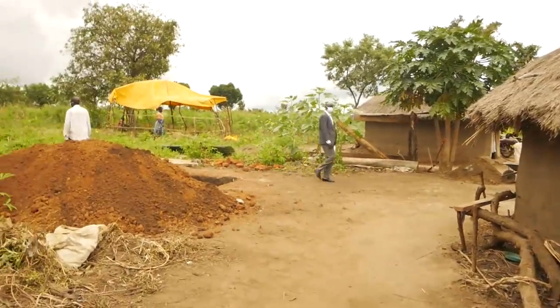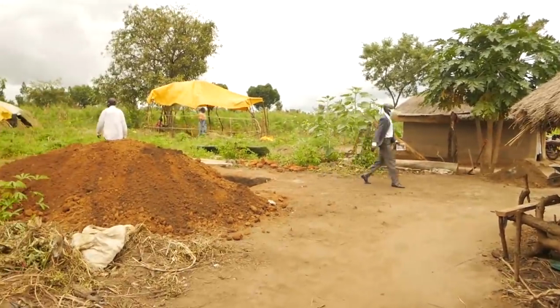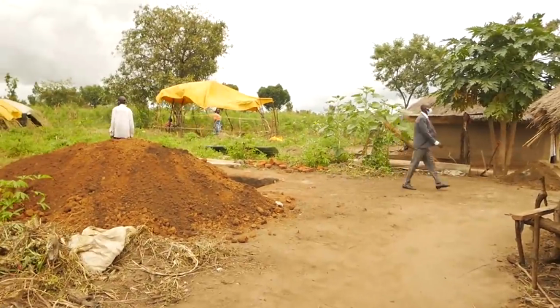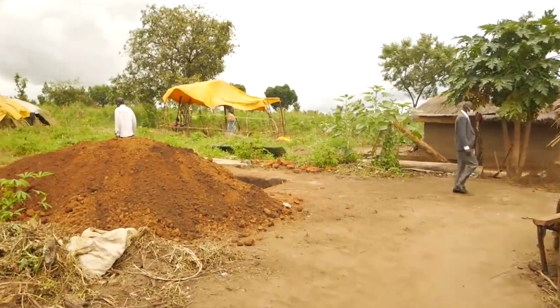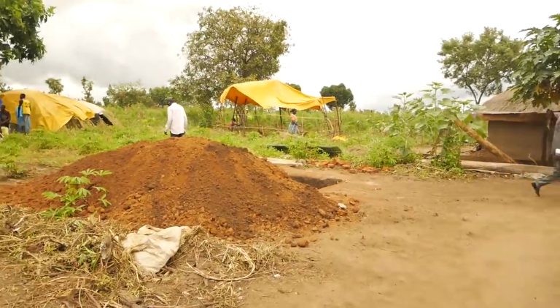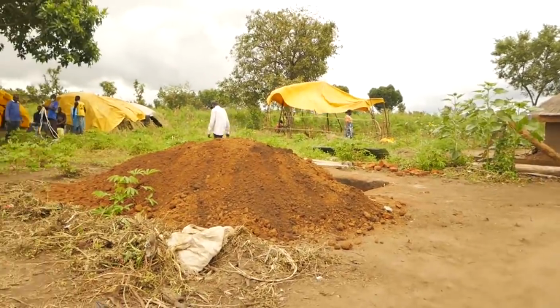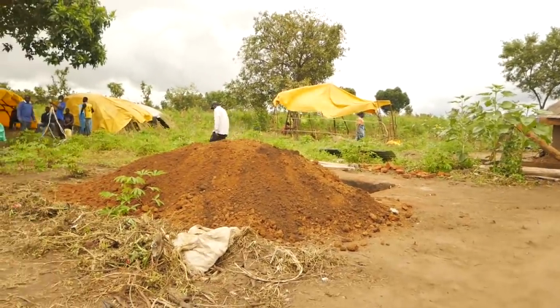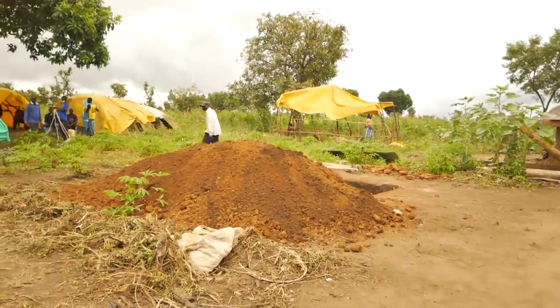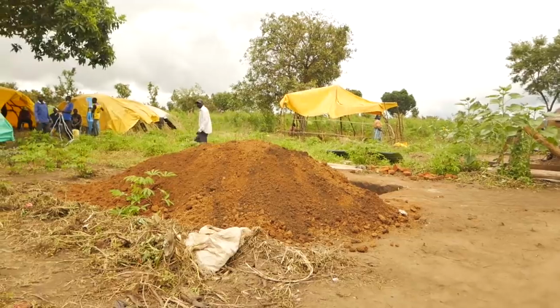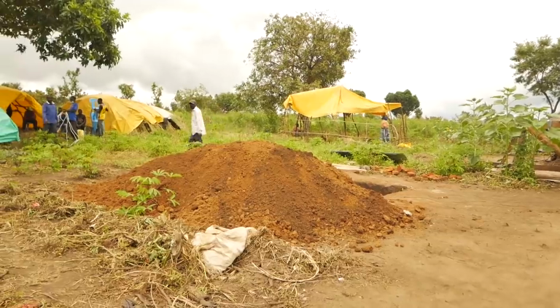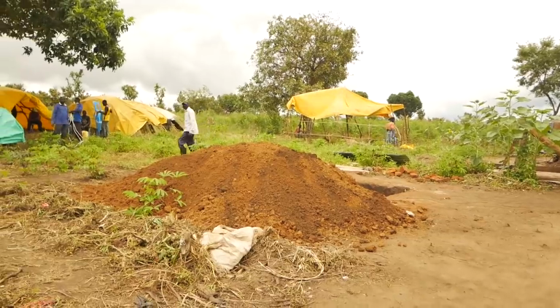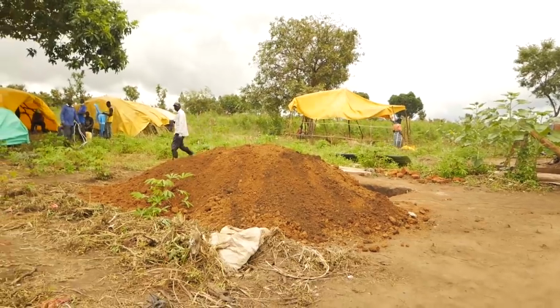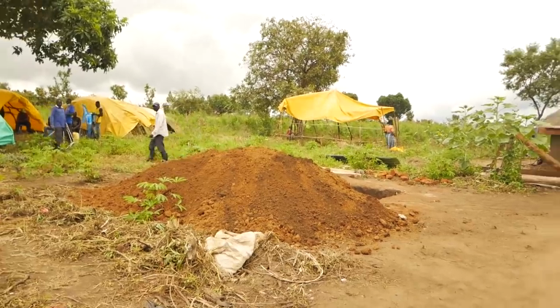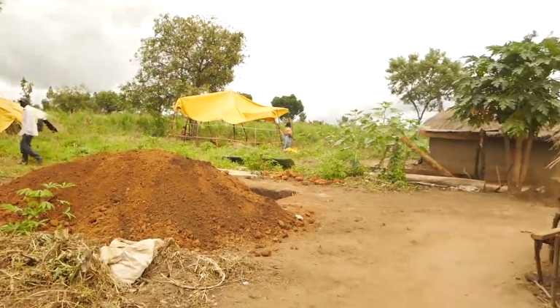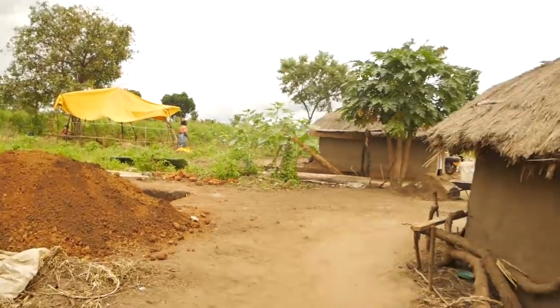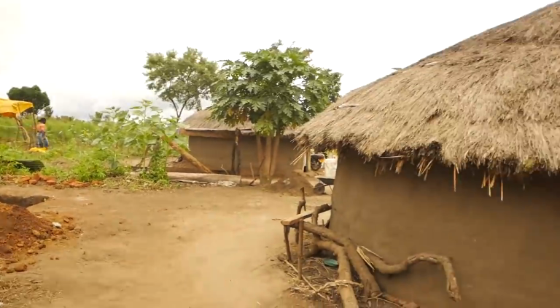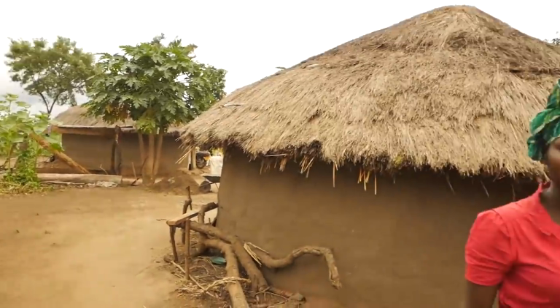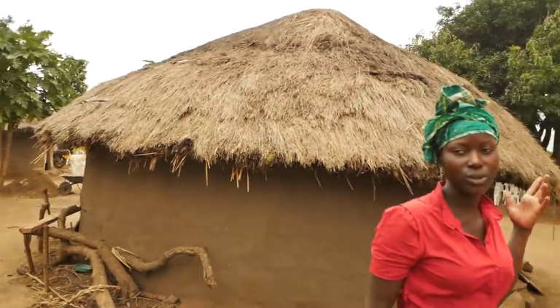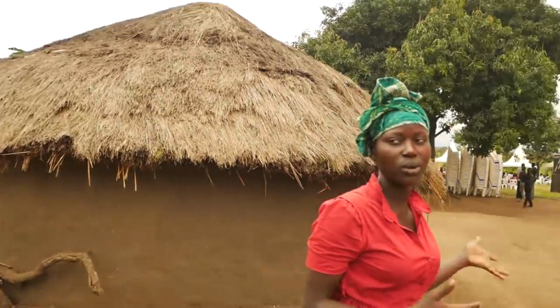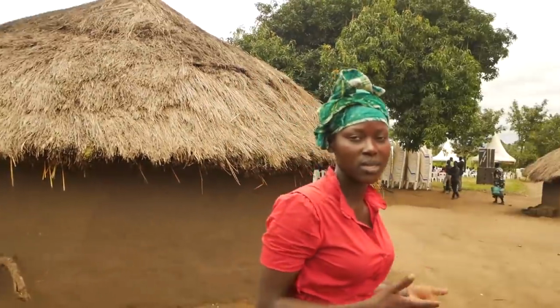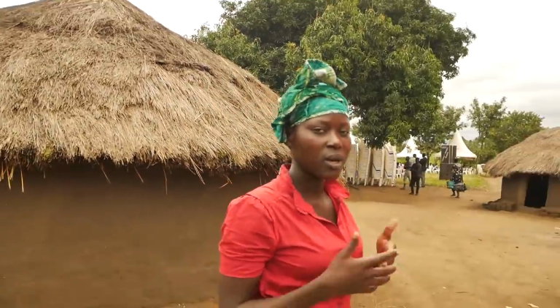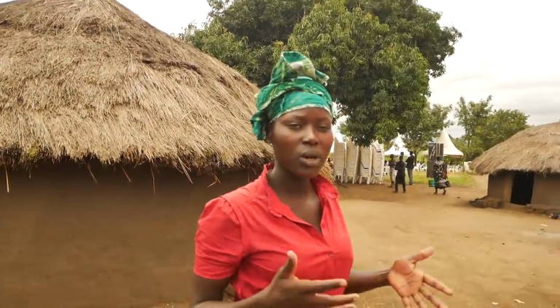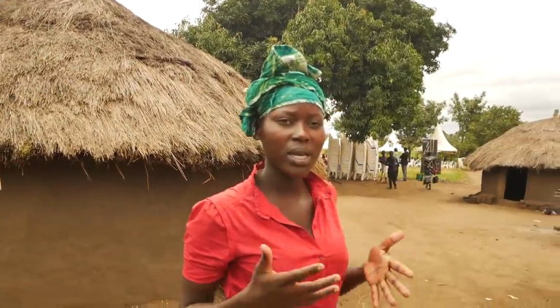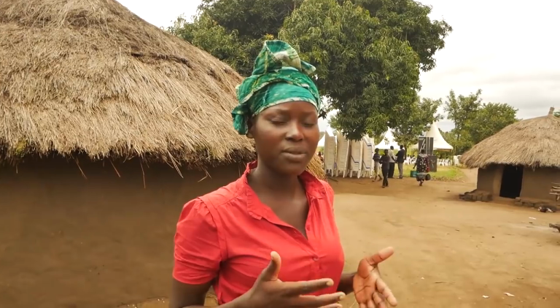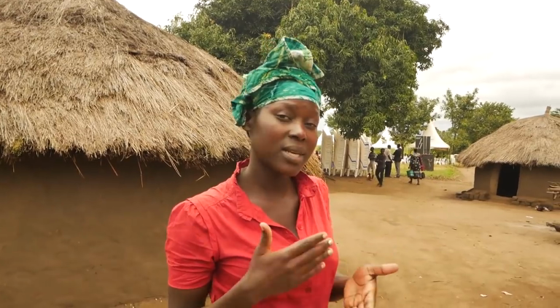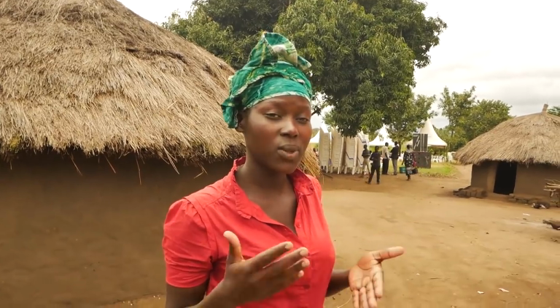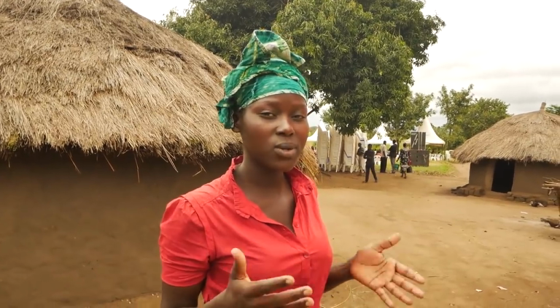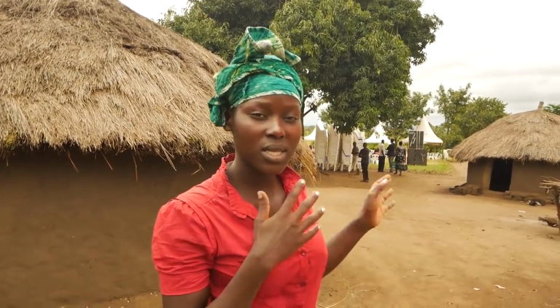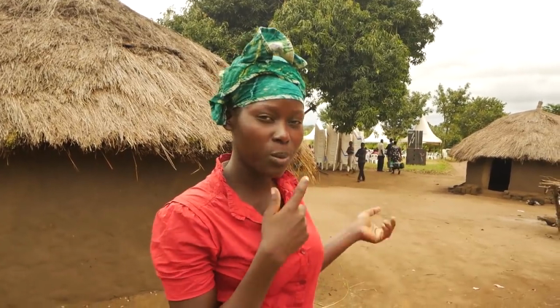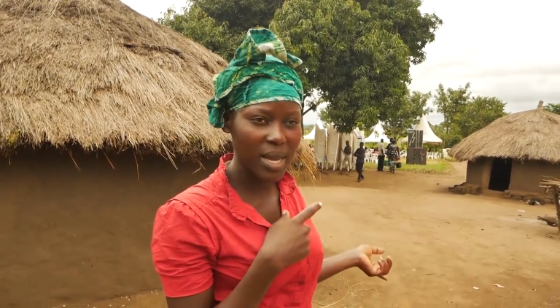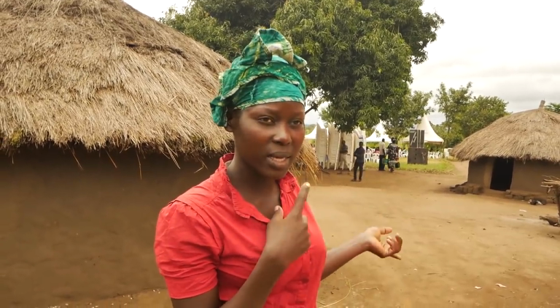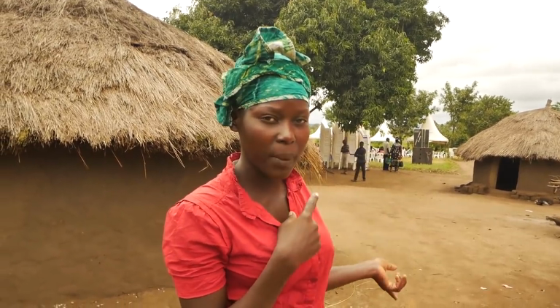We are headed straight to the tent because prayers have just started. I want you to know what happens from the start to the end, and we begin with prayers, just like what is happening now.